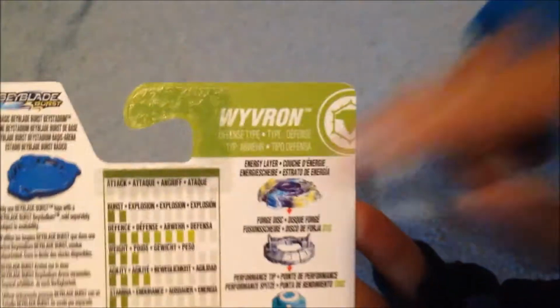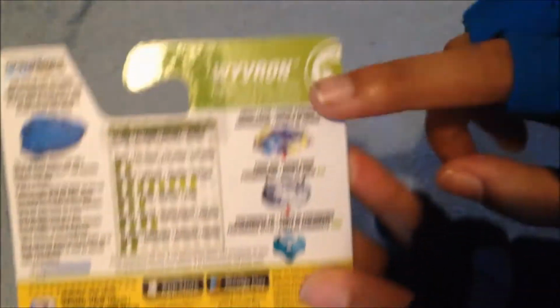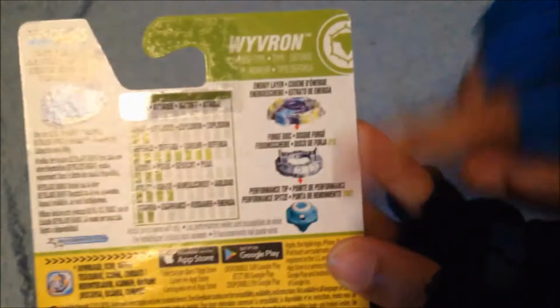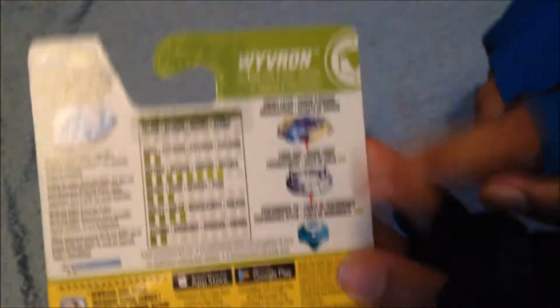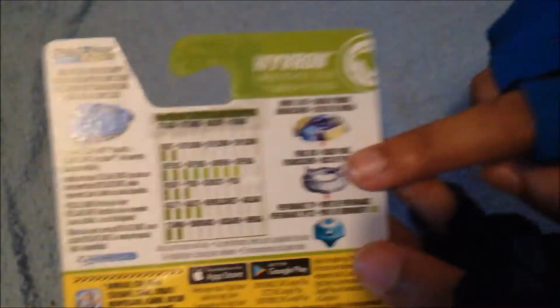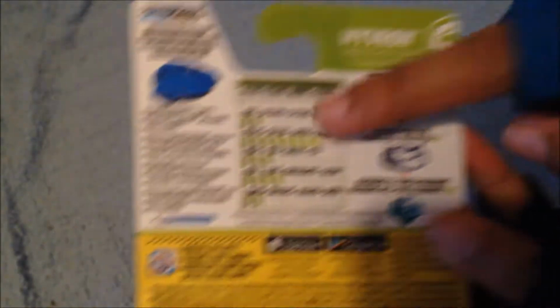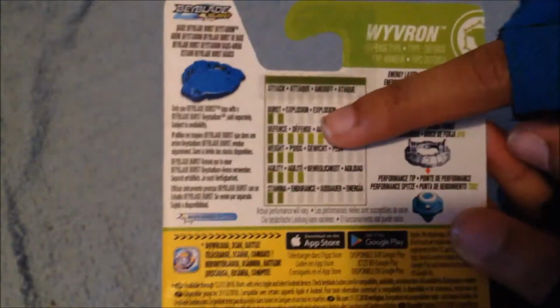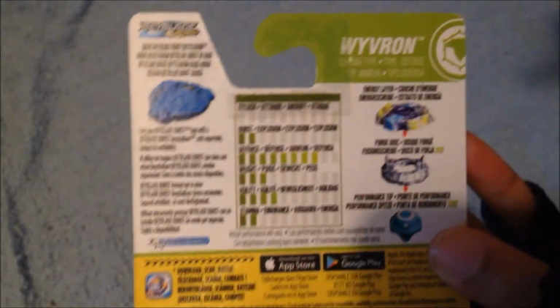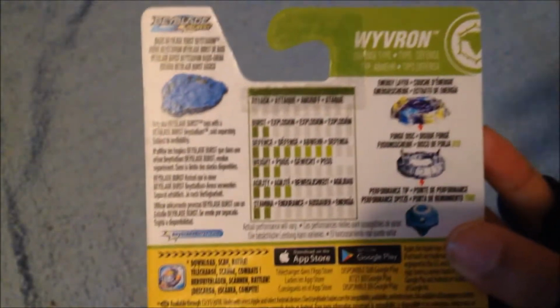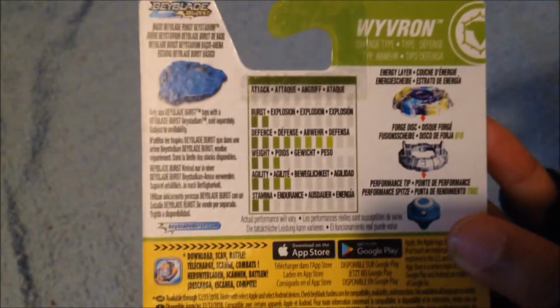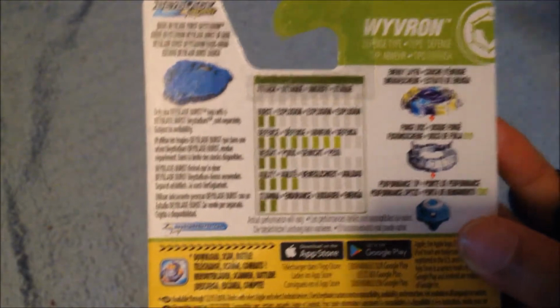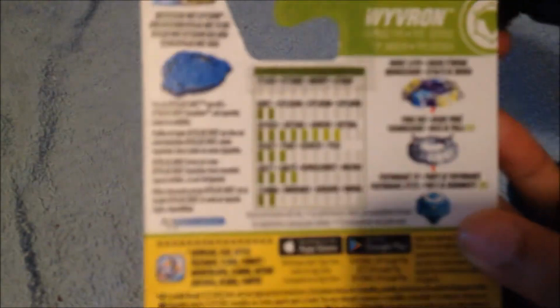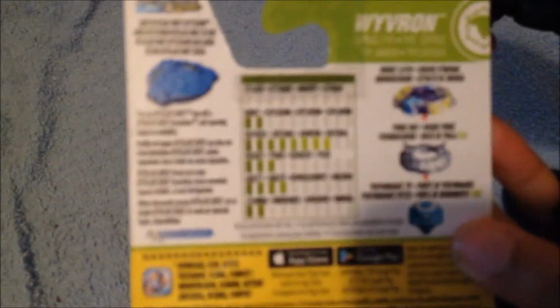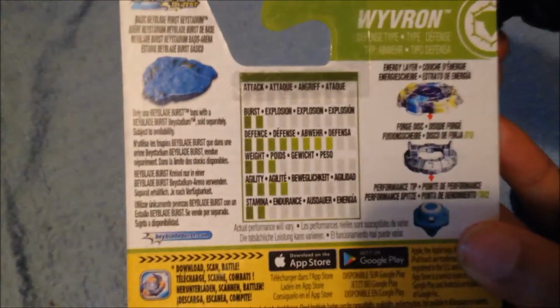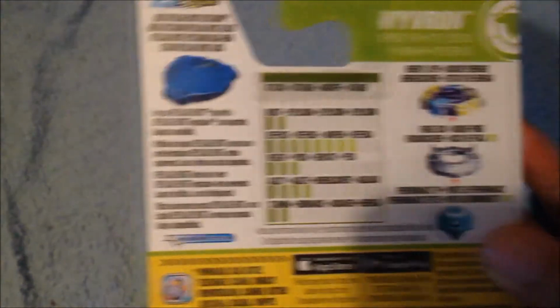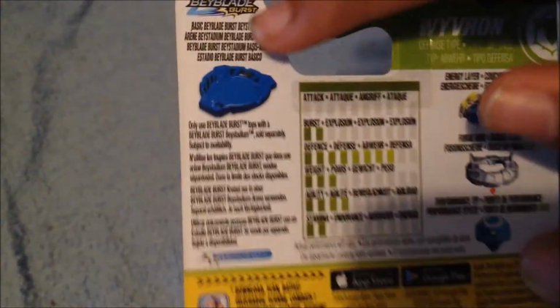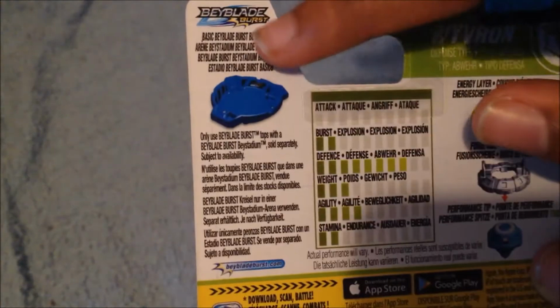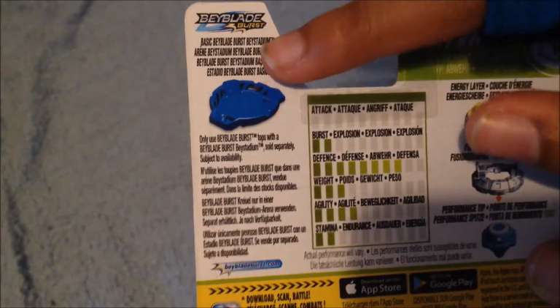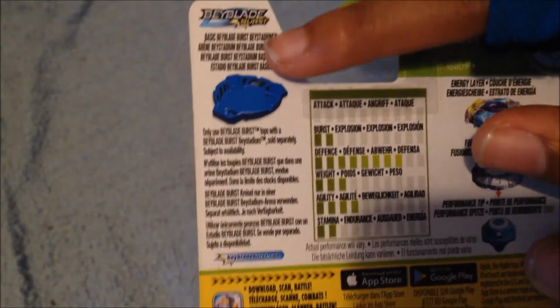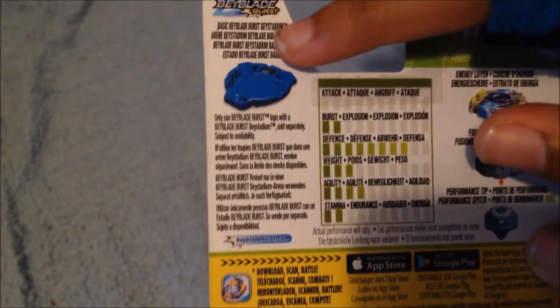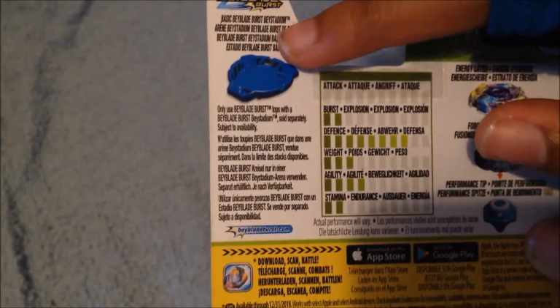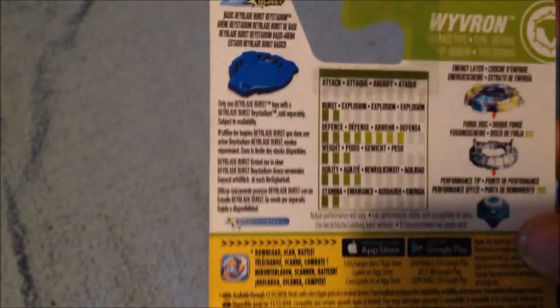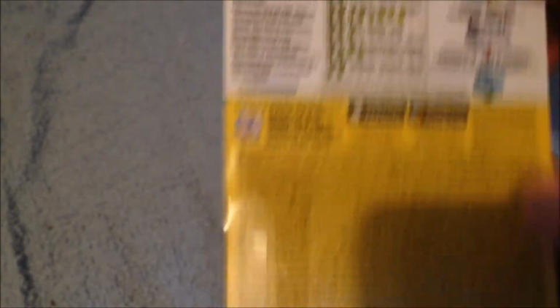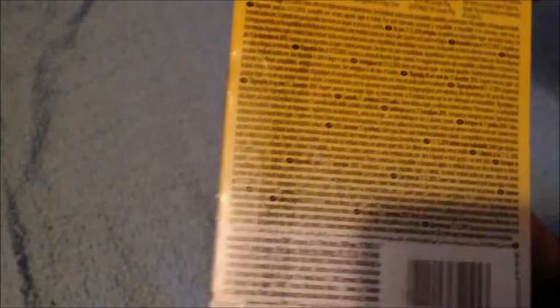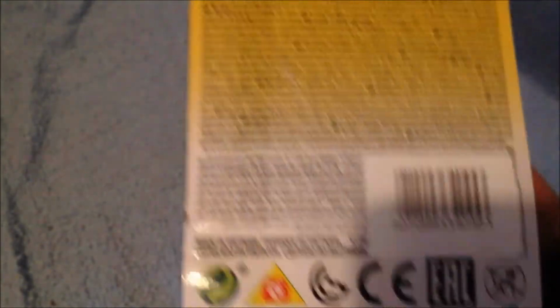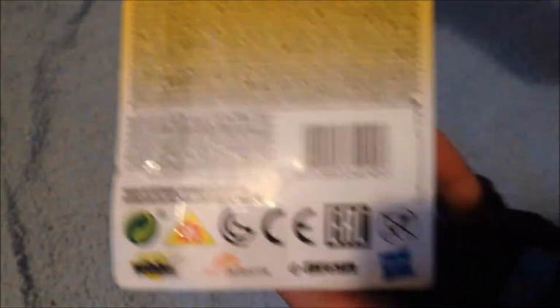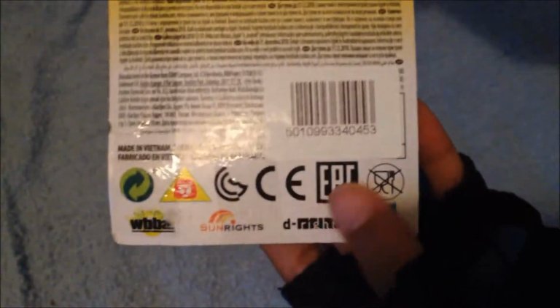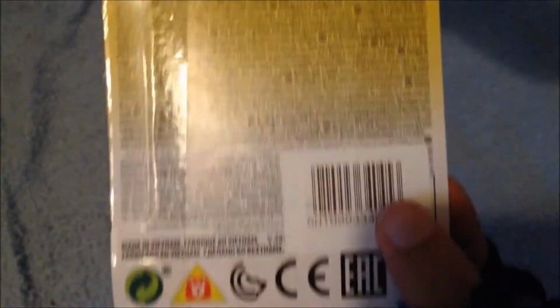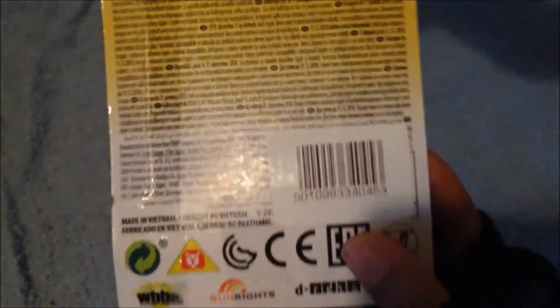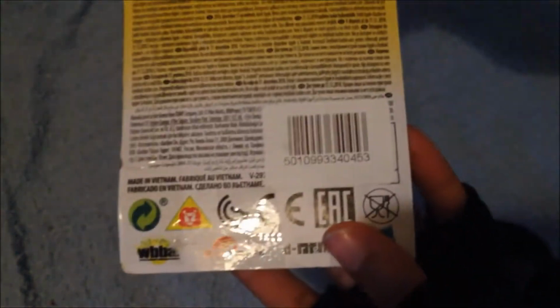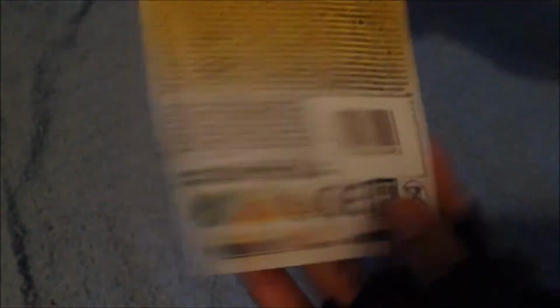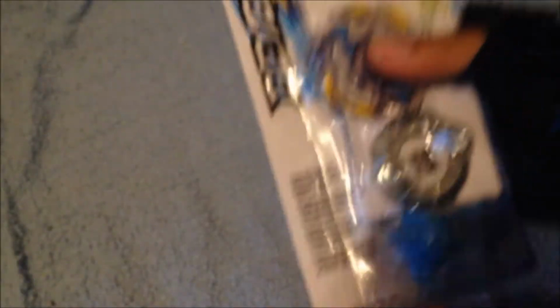Next we have all the parts for Vibron and all the stats right over here. Then we have the sticker sheet, which I never promised to cover, and then the barcode — that's all.